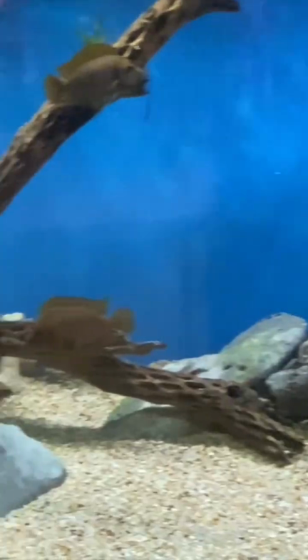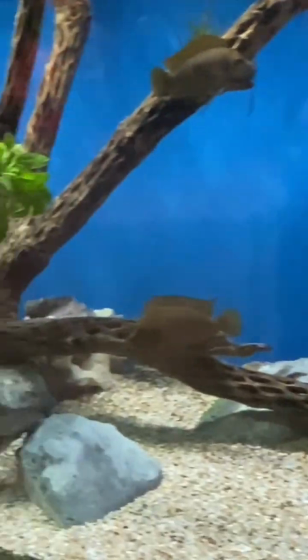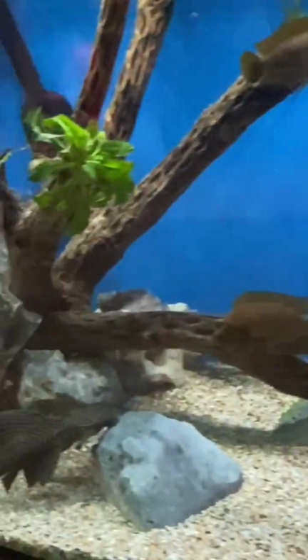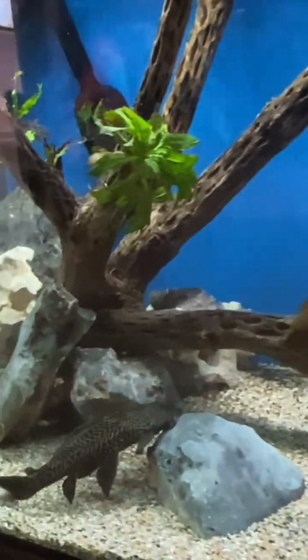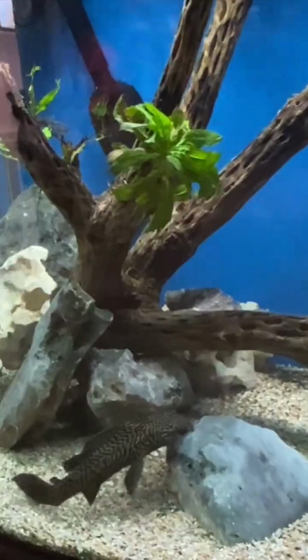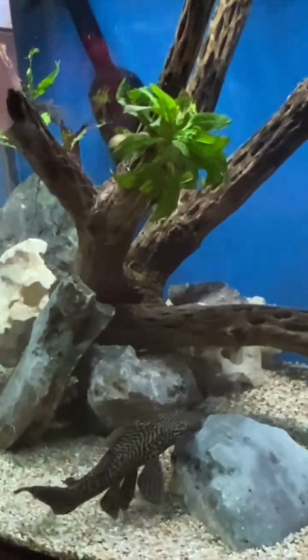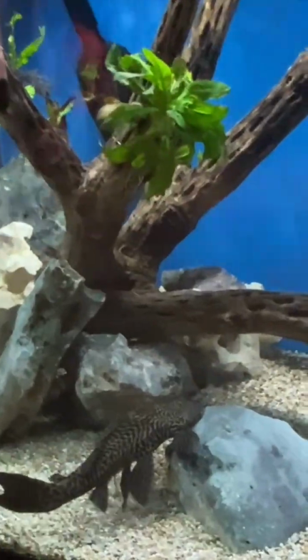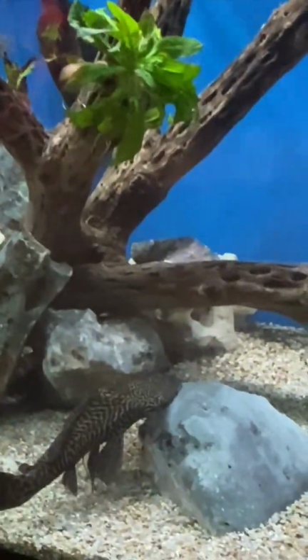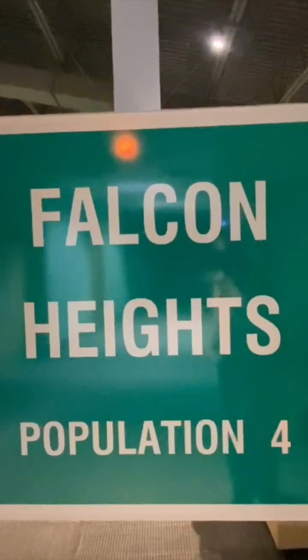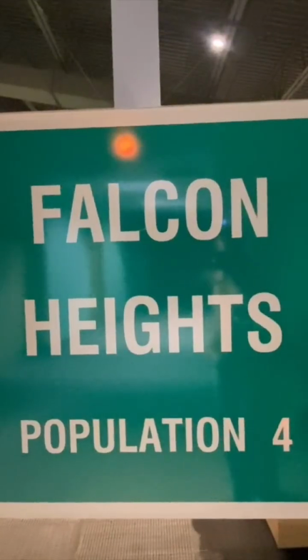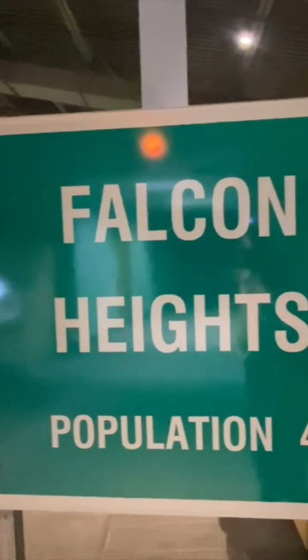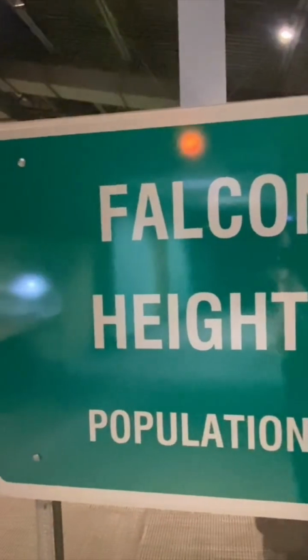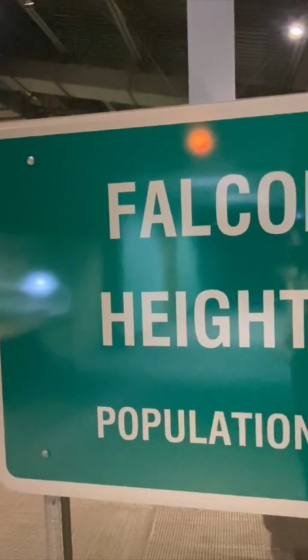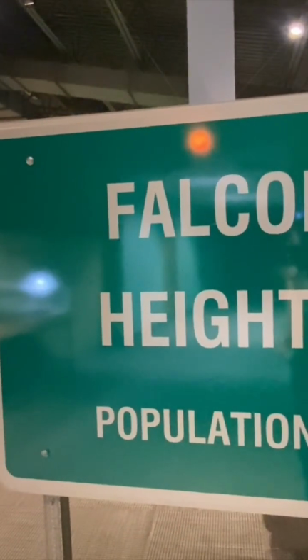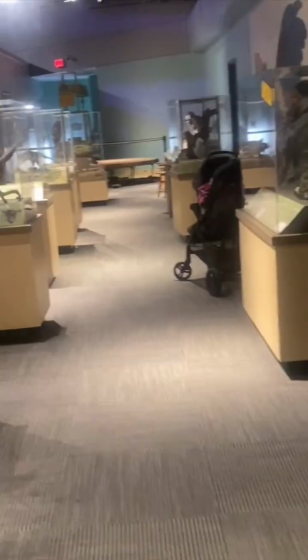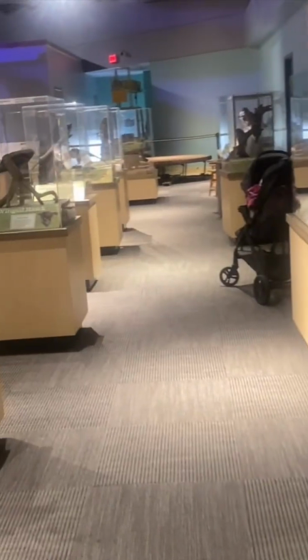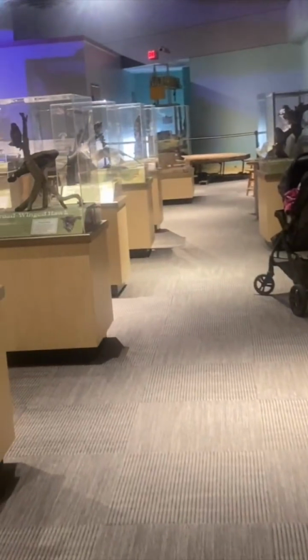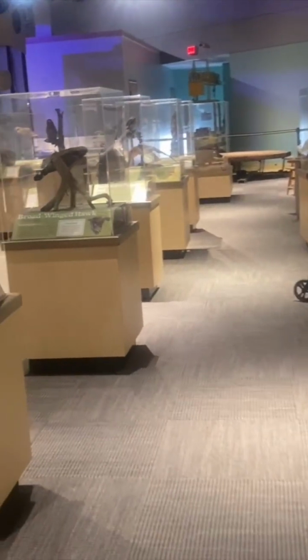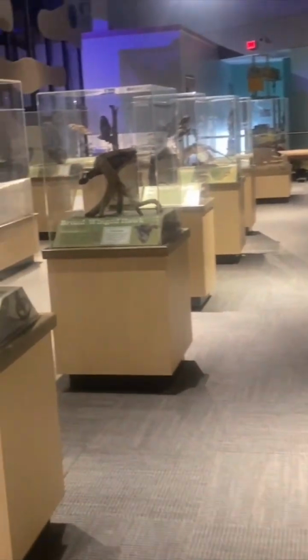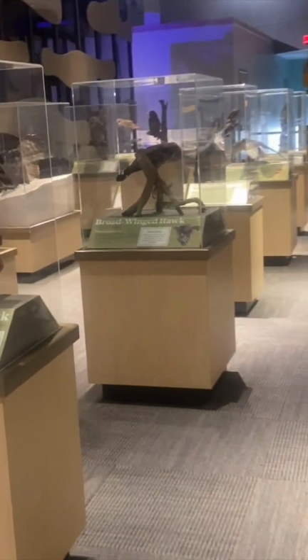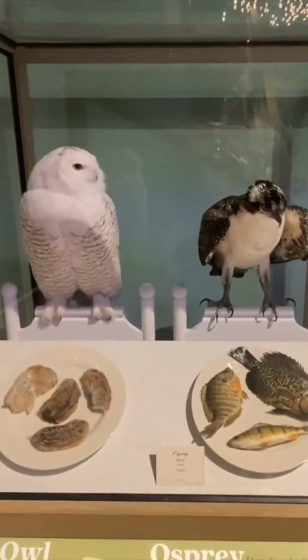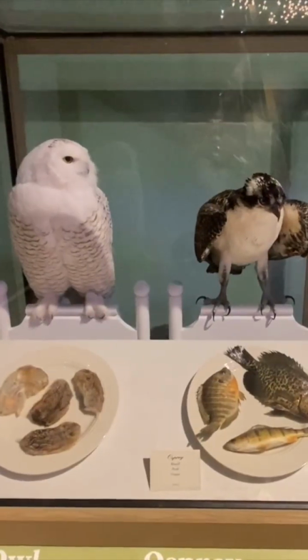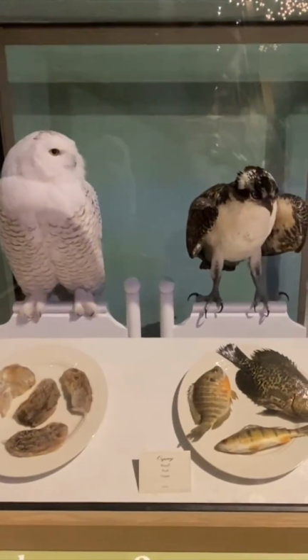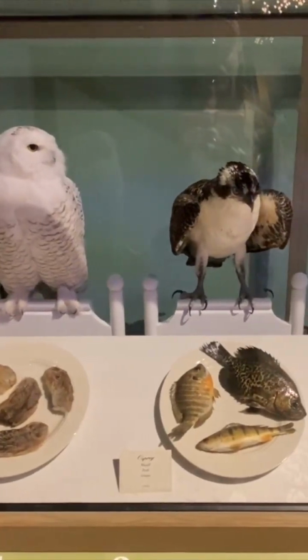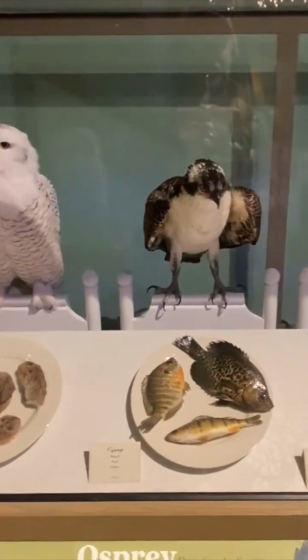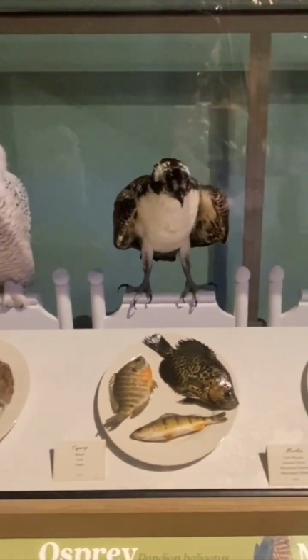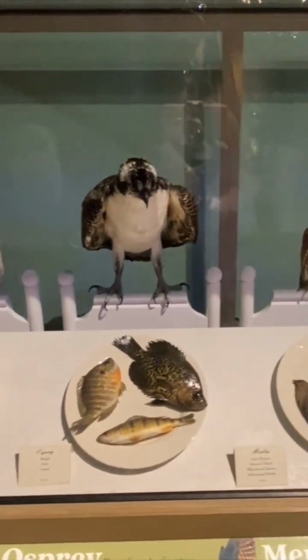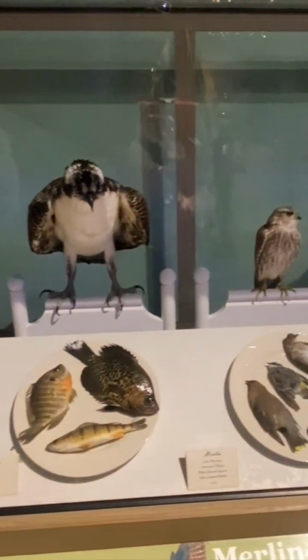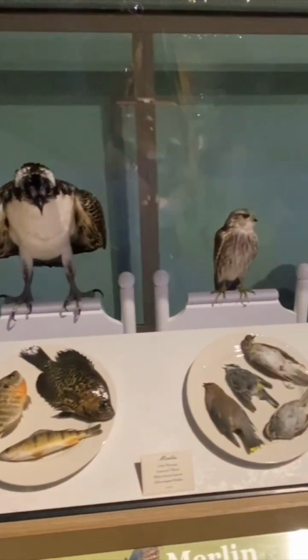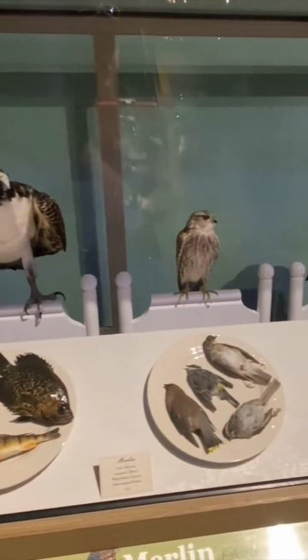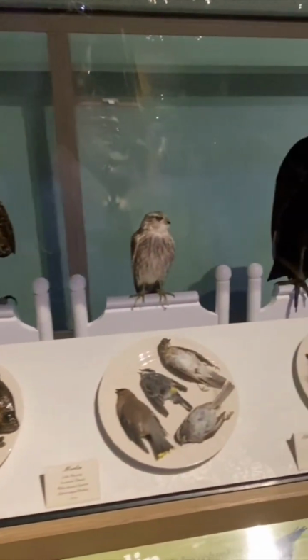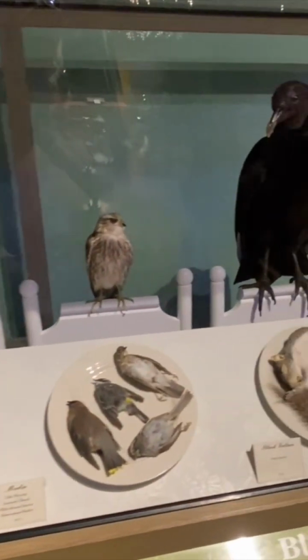Every visit brings a chance to check out something new. For instance, at the time of this recording, we got to check out birds of prey and owls, and their hunting habits and different aspects that make them so unique to this area.